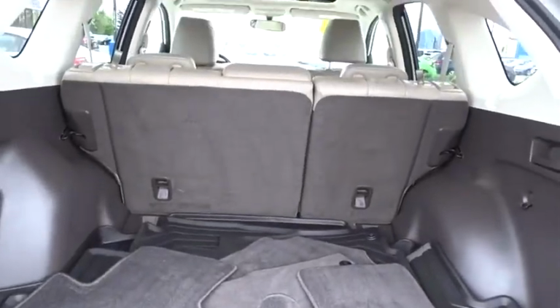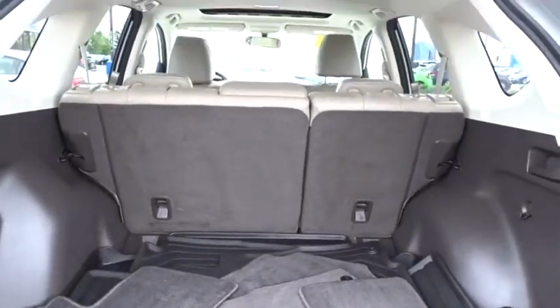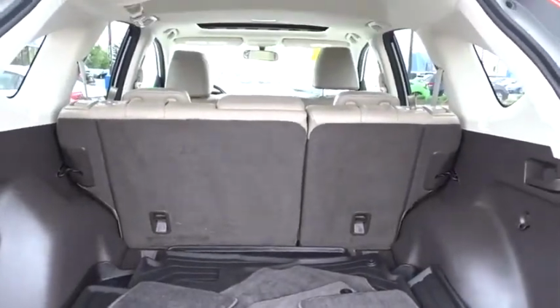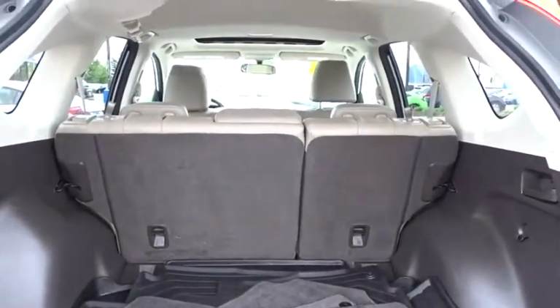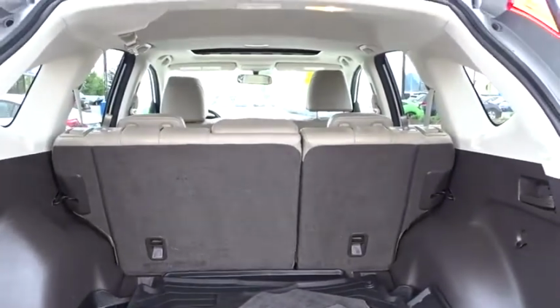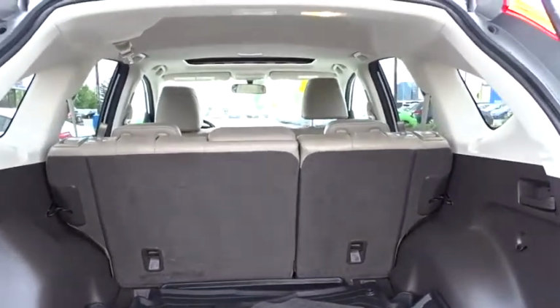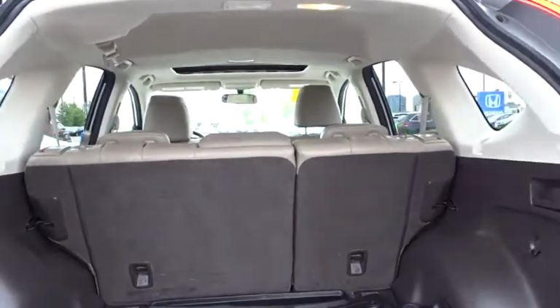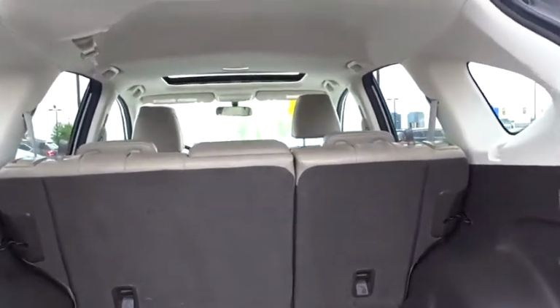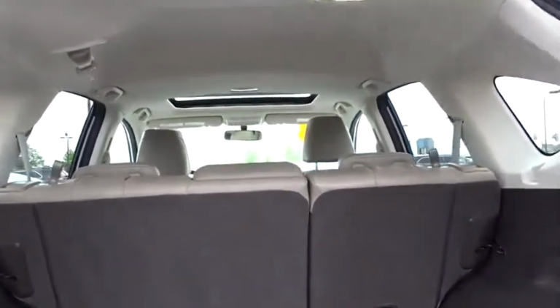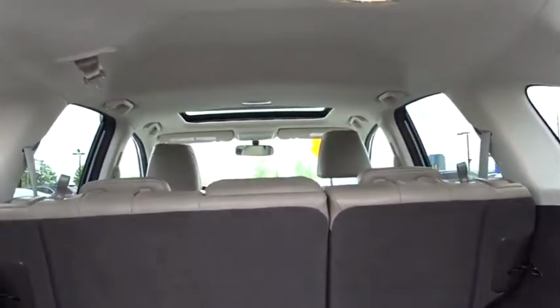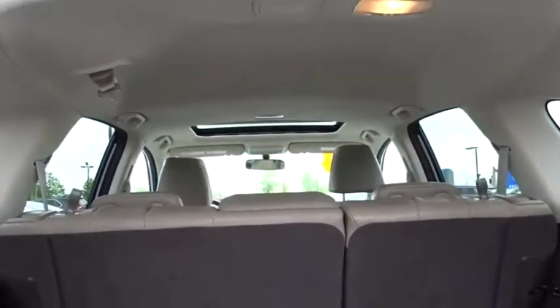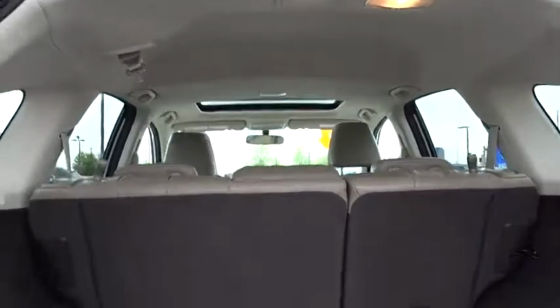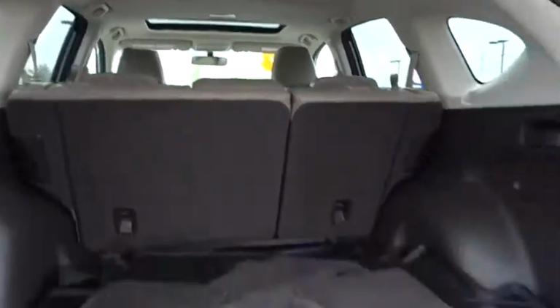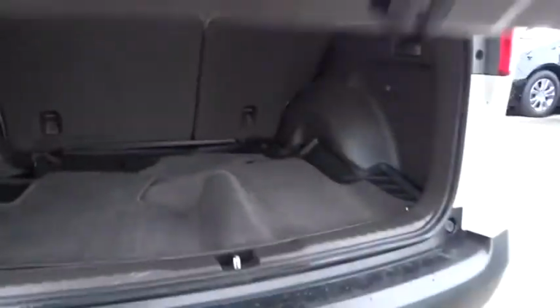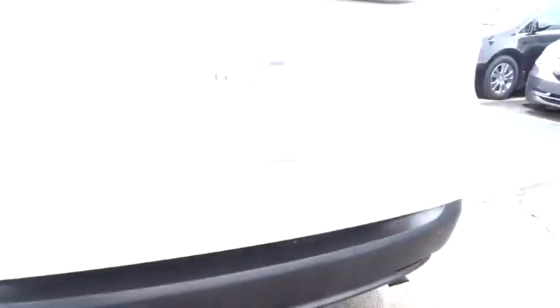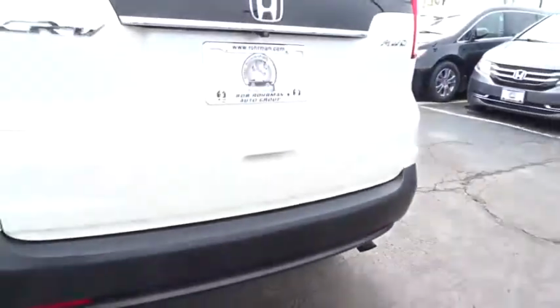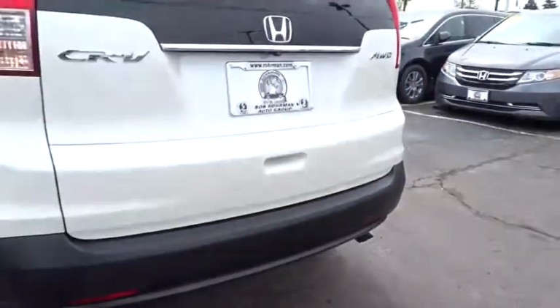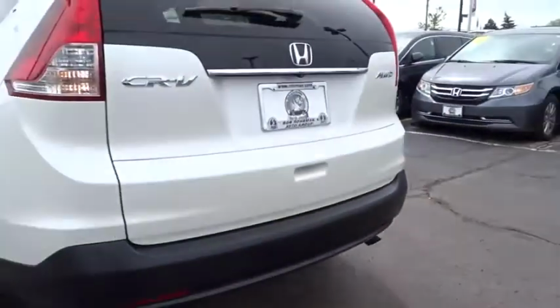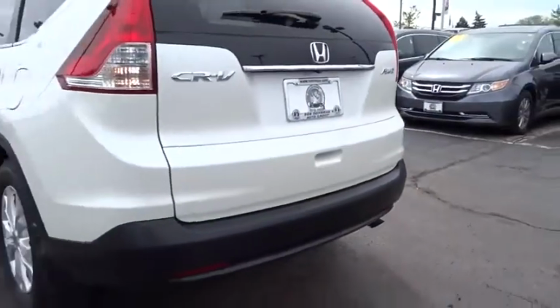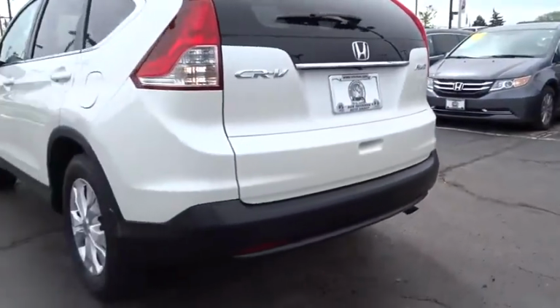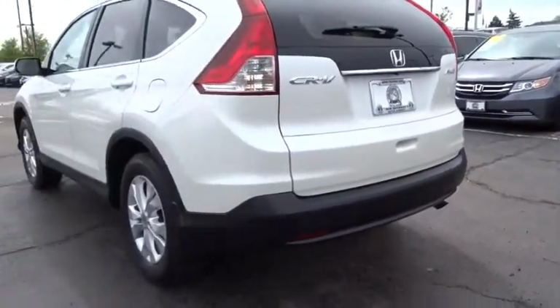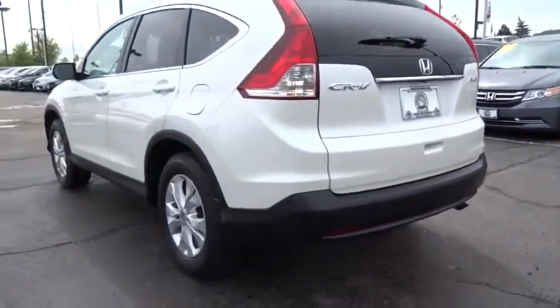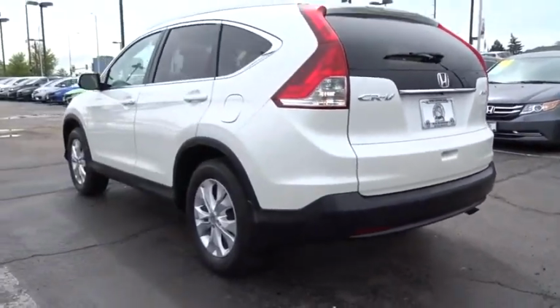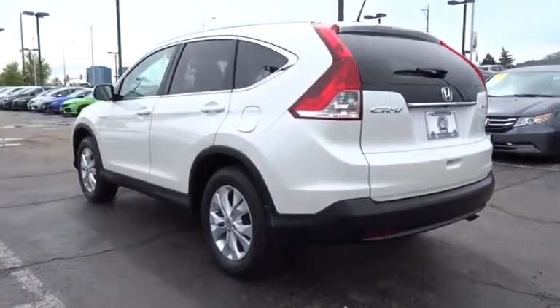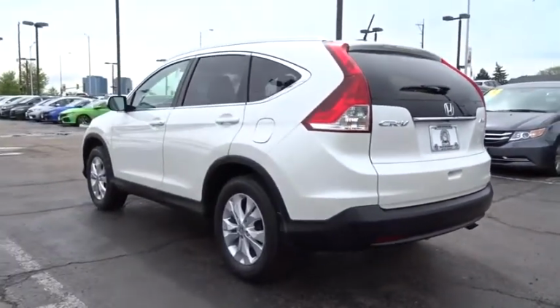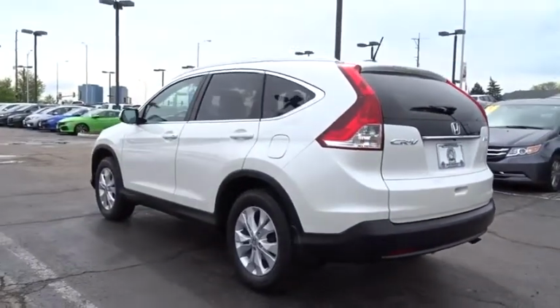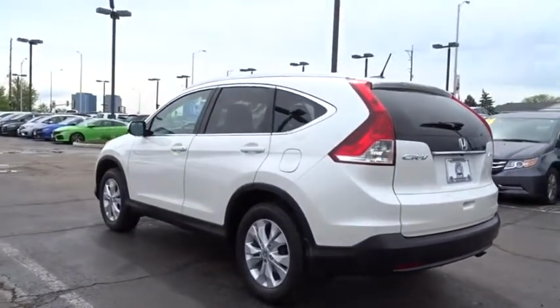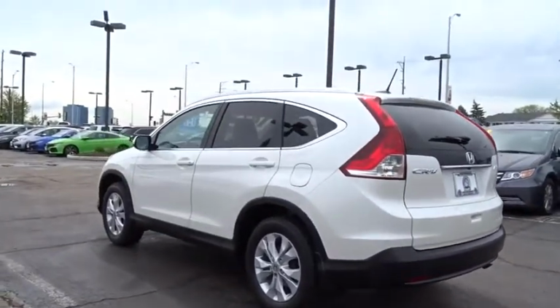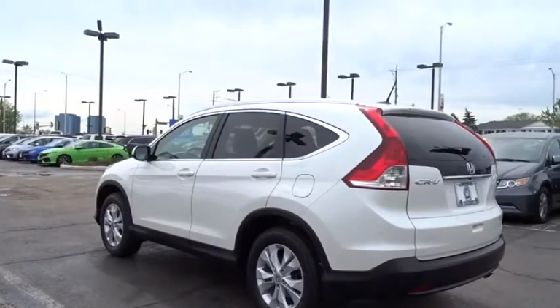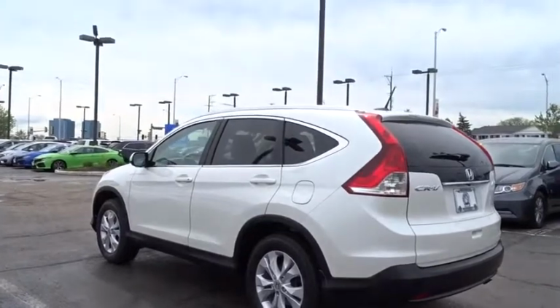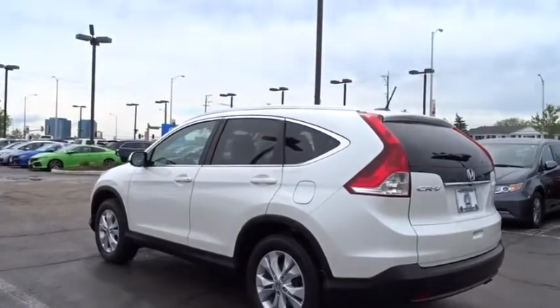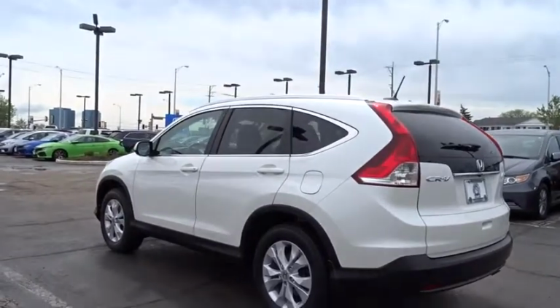Security system, fog lights, heated front seats, rear window defroster, overhead console, tachometer, panic alarm, remote keyless entry, power moonroof.